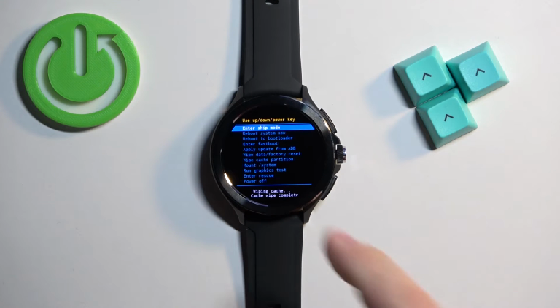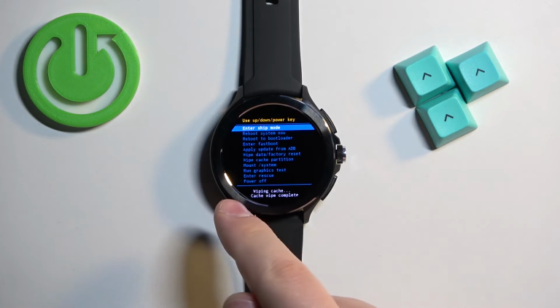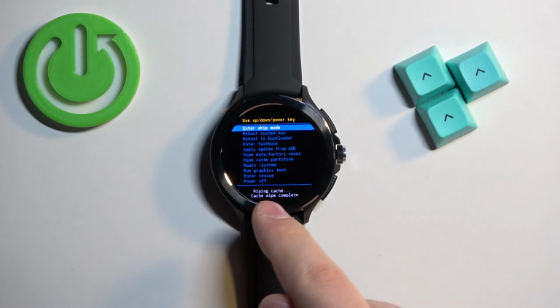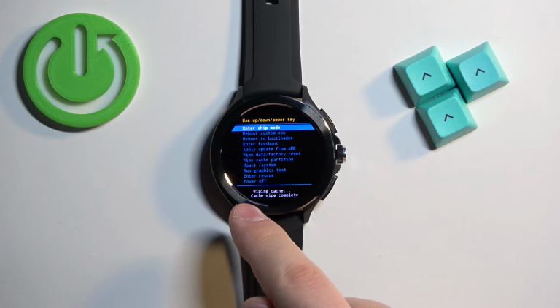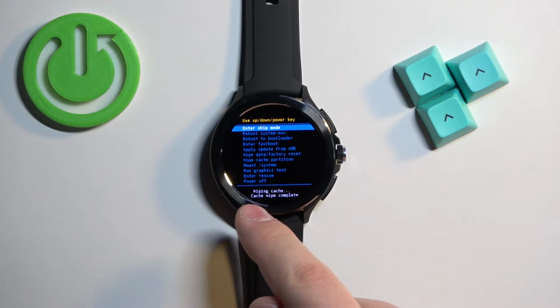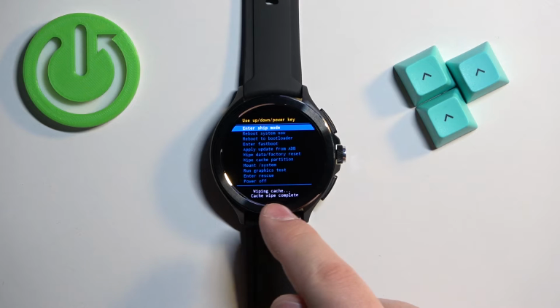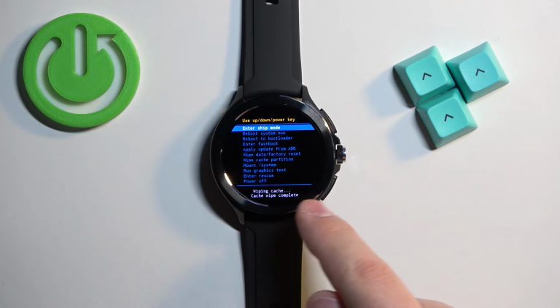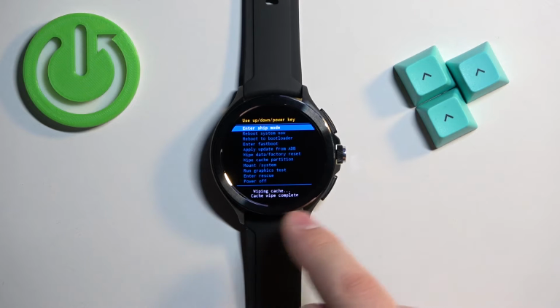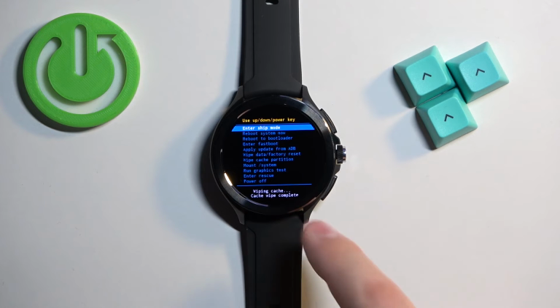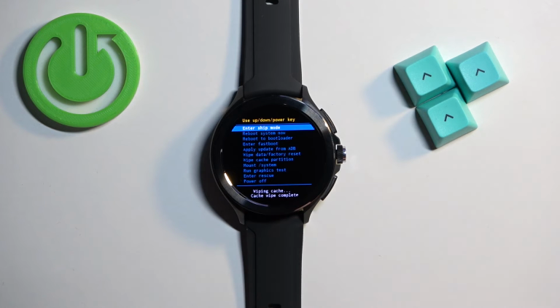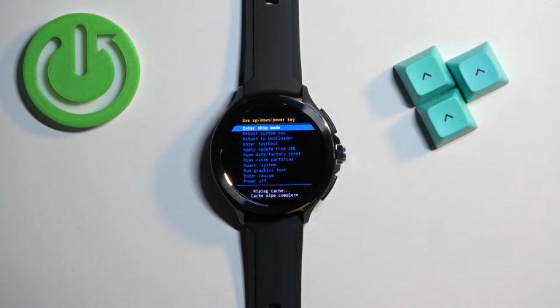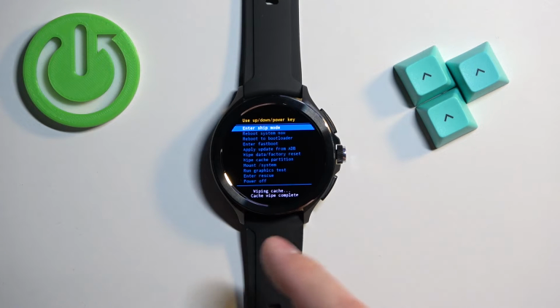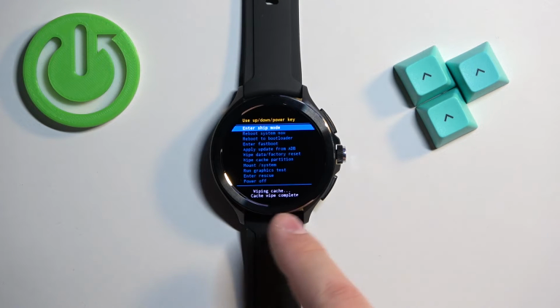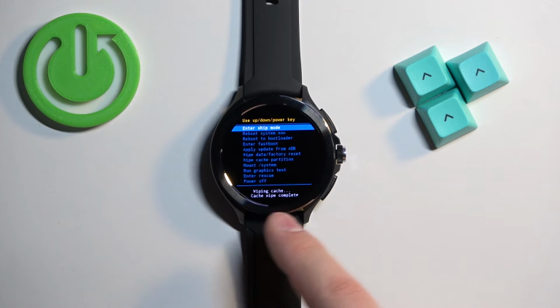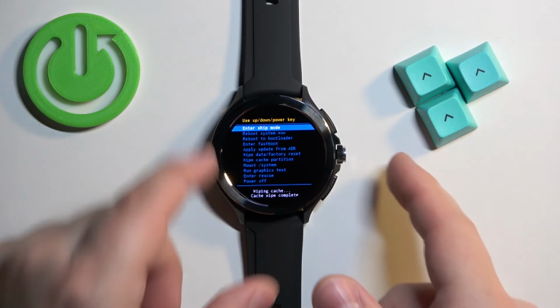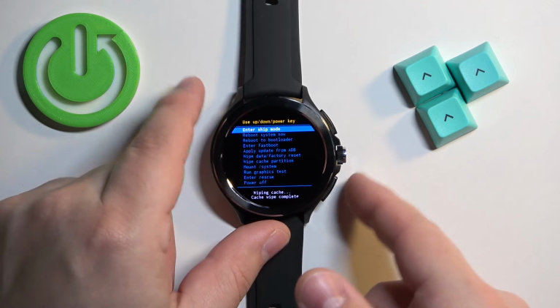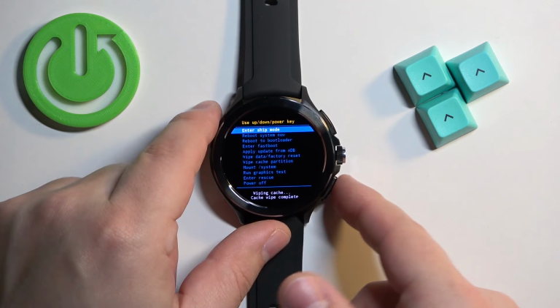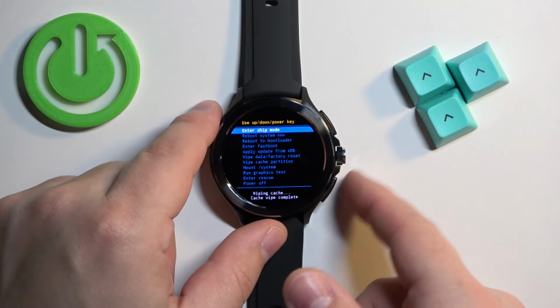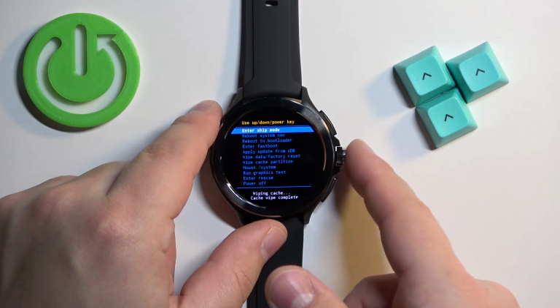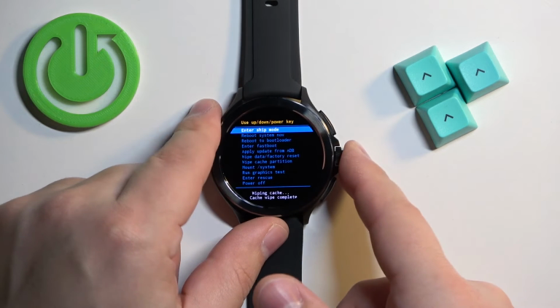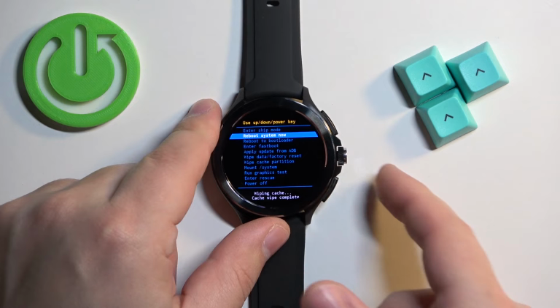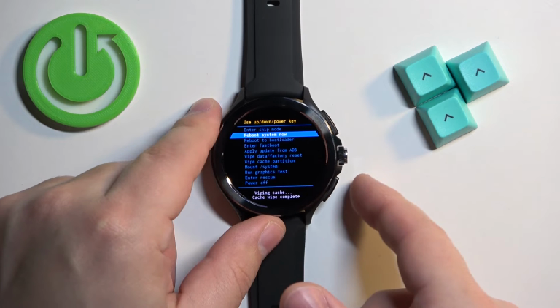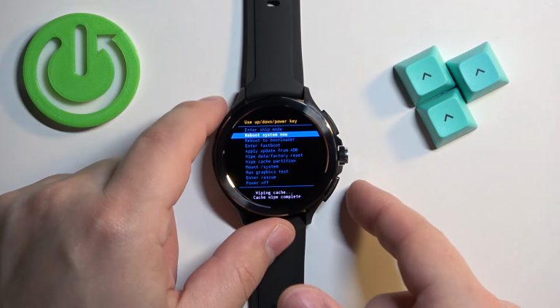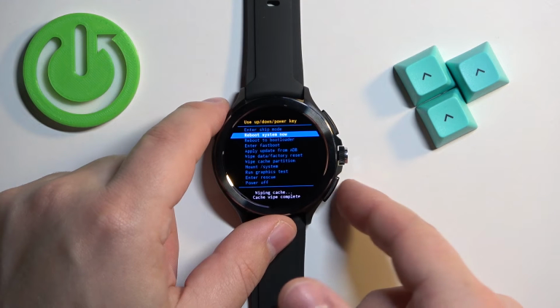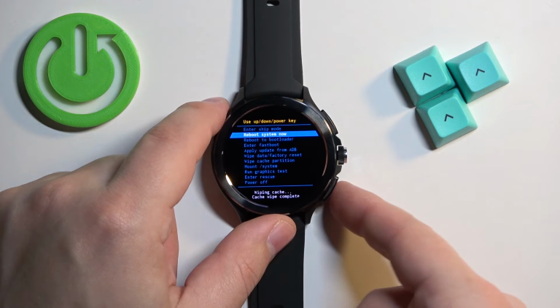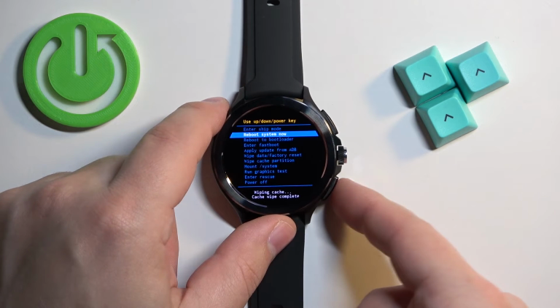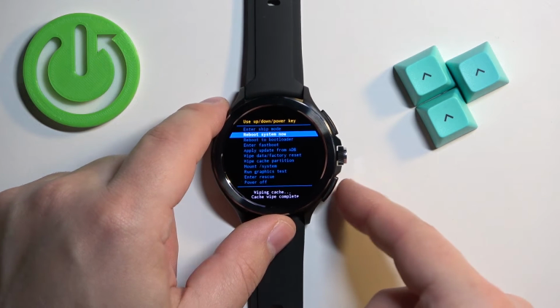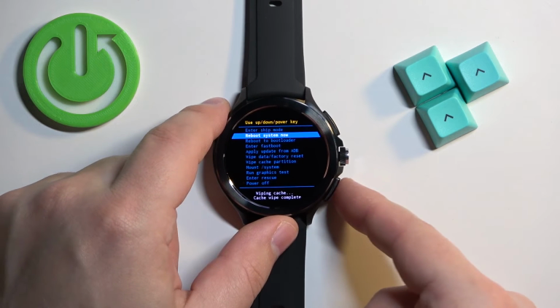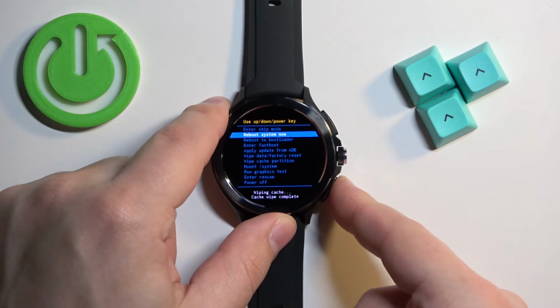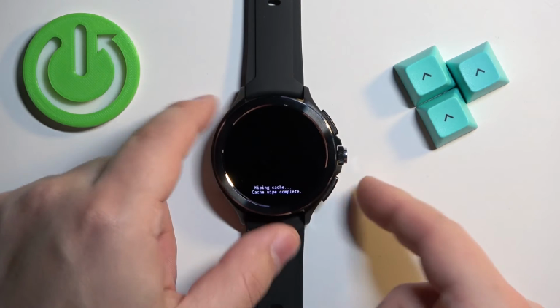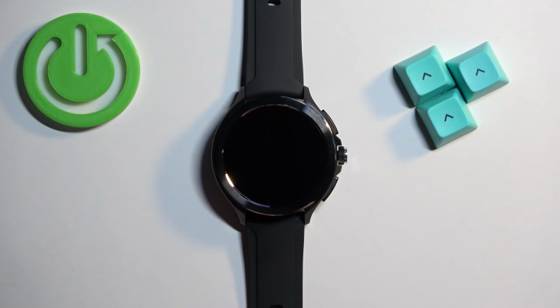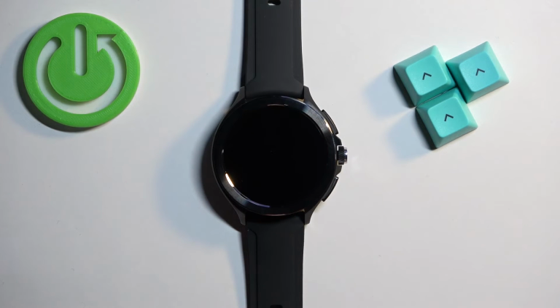You will see a cache wipe complete message, and once it appears you can scroll down, select reboot system now, and press the lower button to confirm.